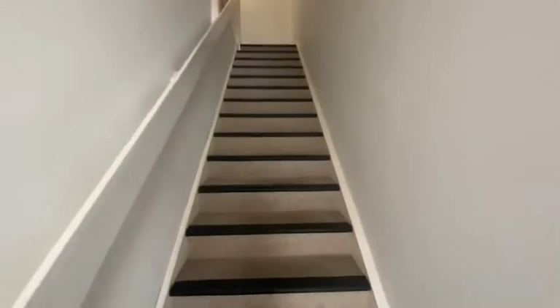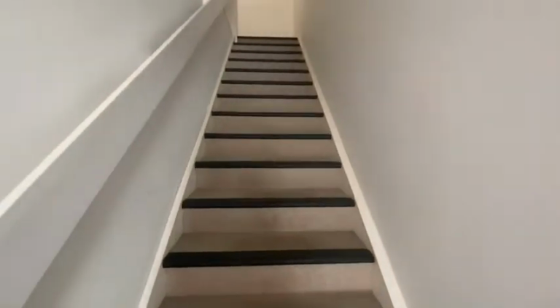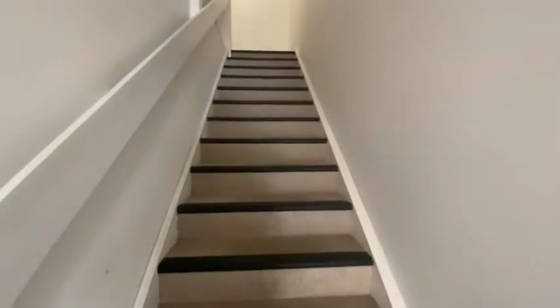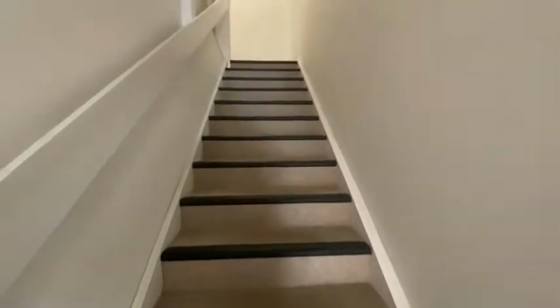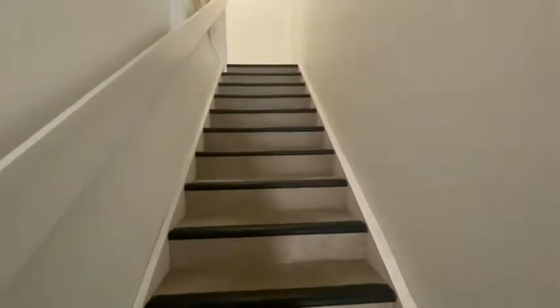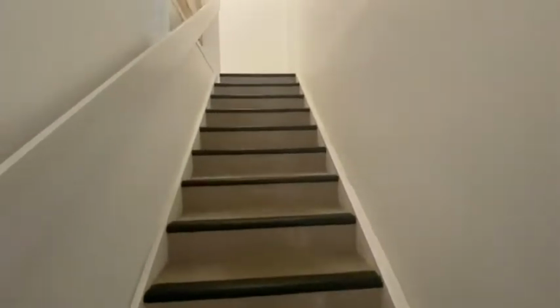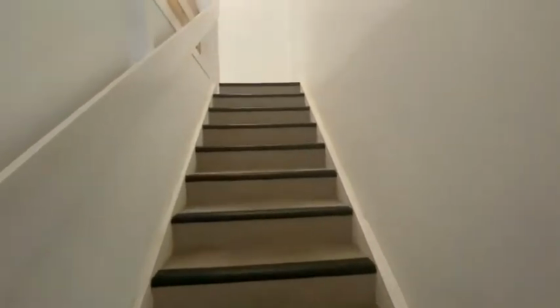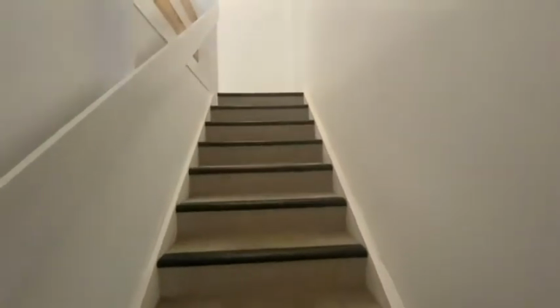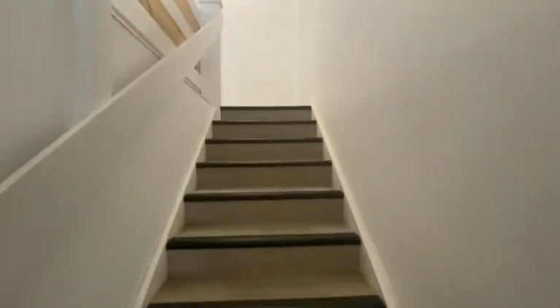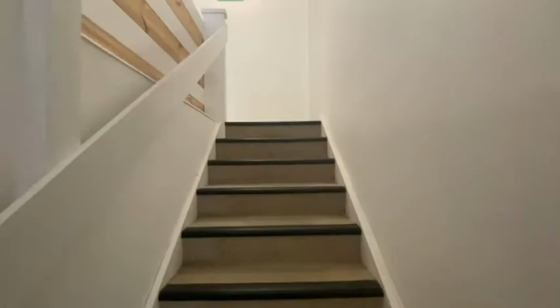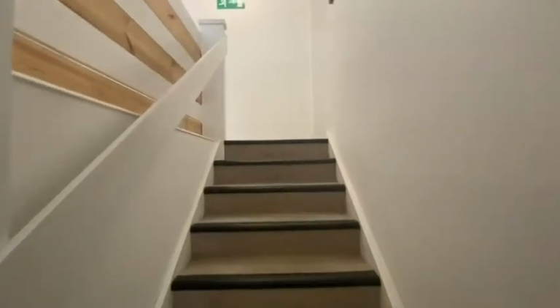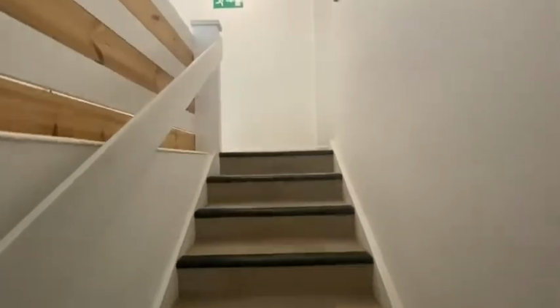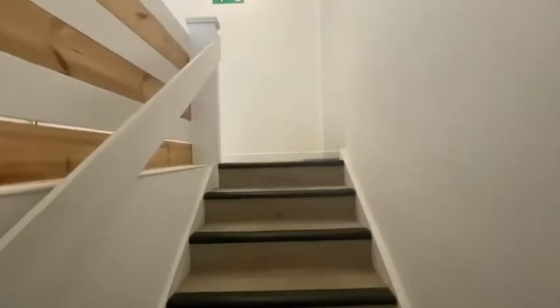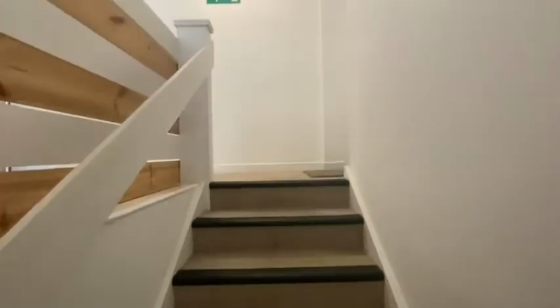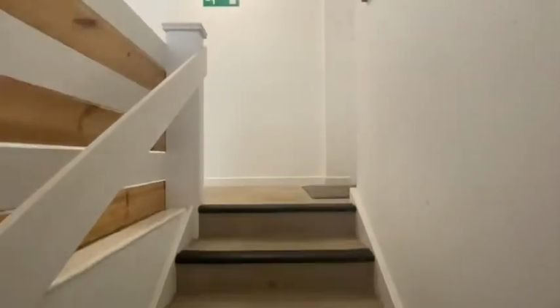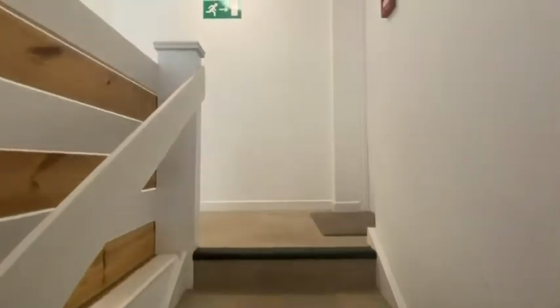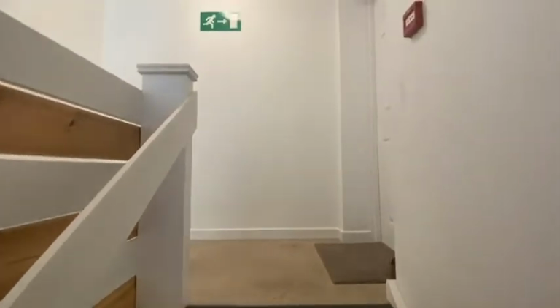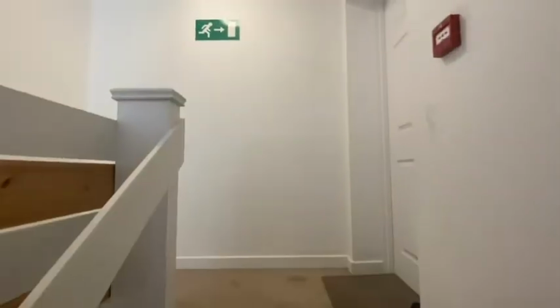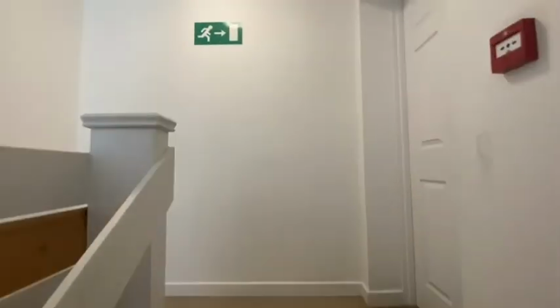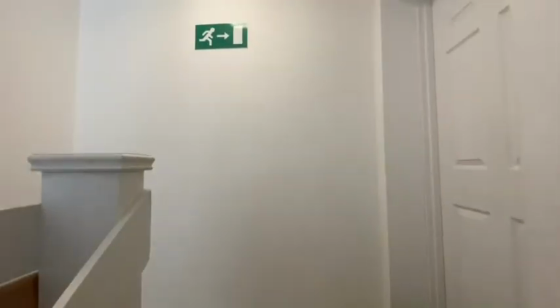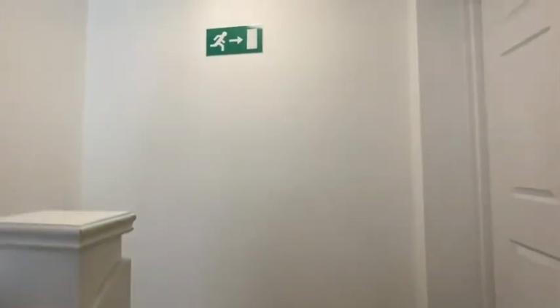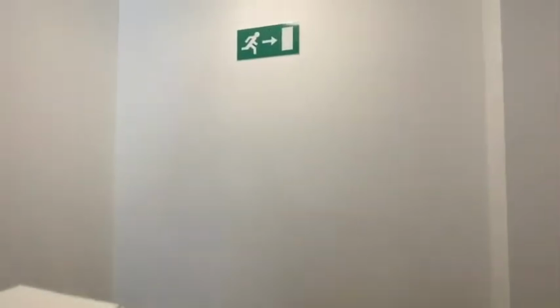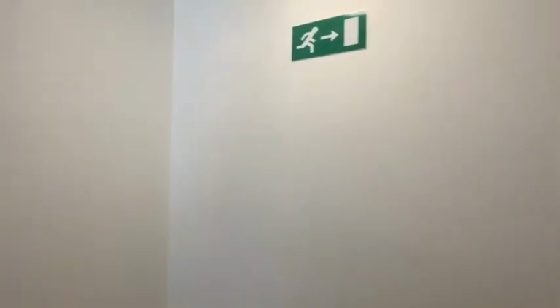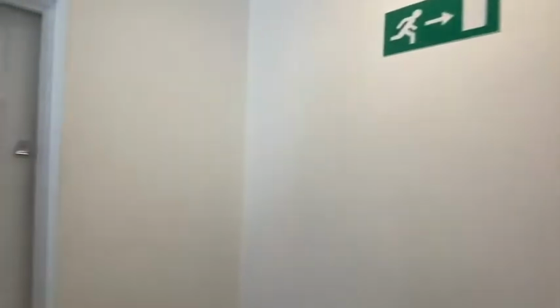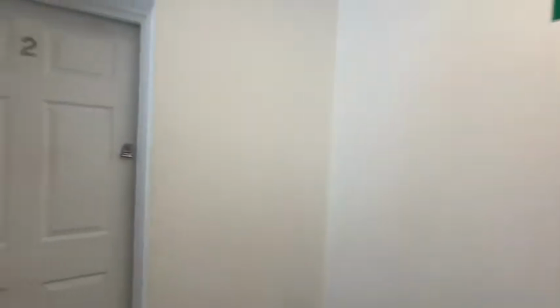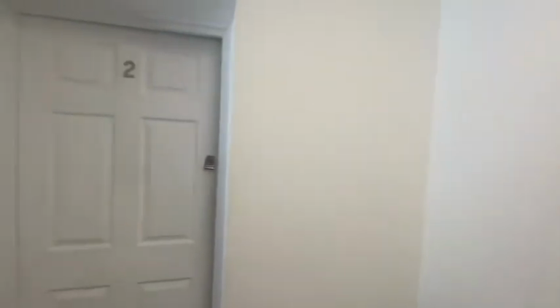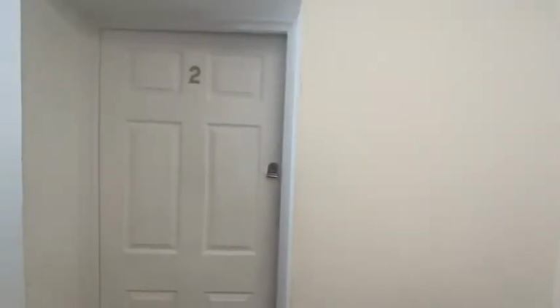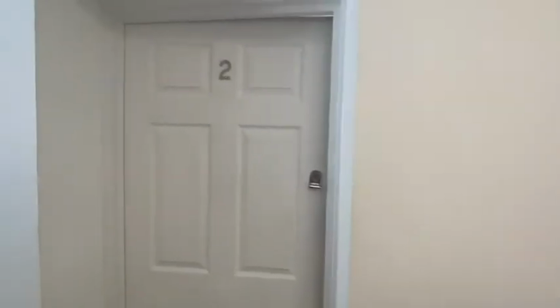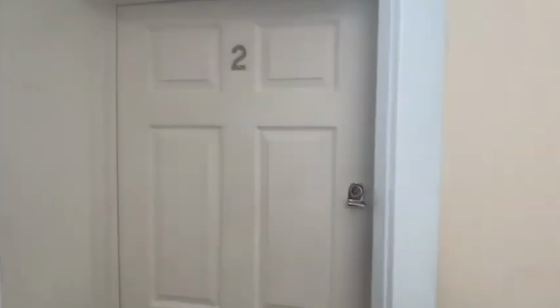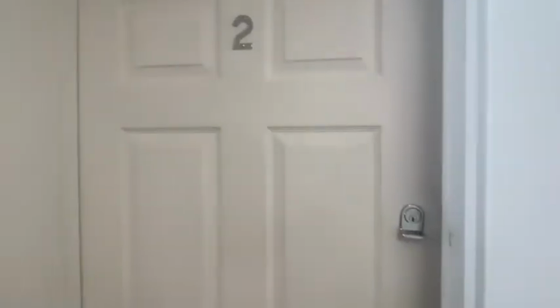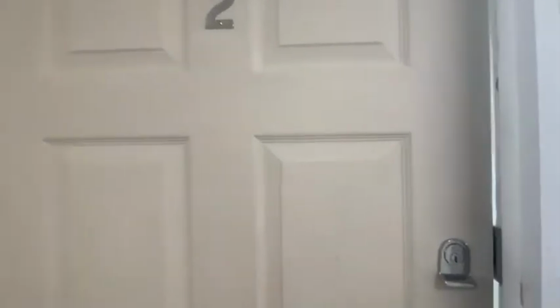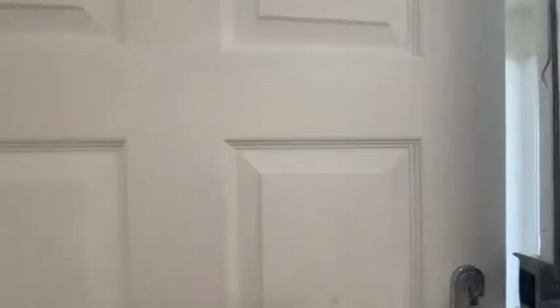Through into your communal hallway, the apartment is on the first floor and also benefits from an intercom entry system.